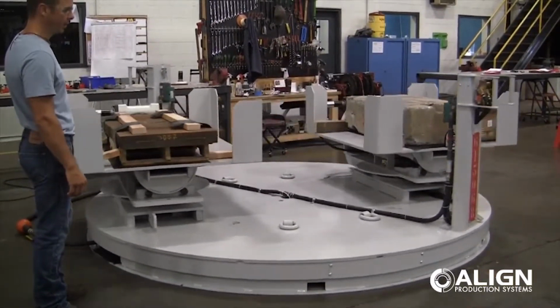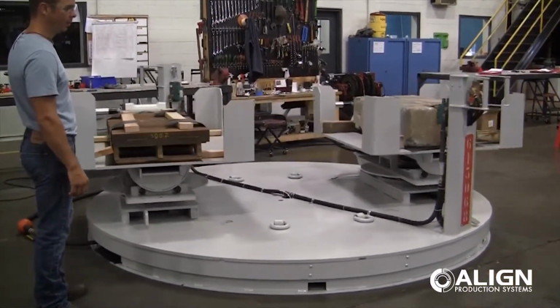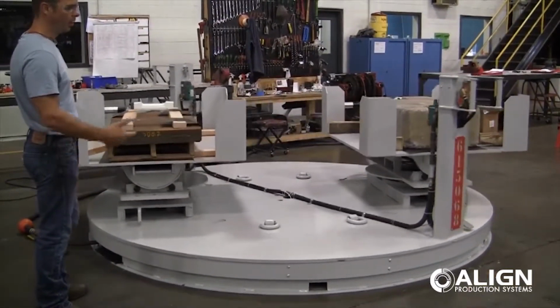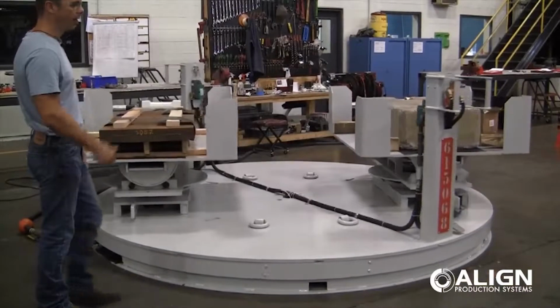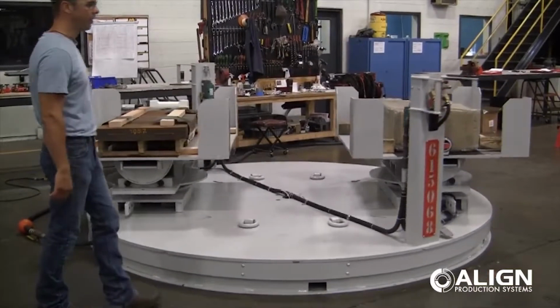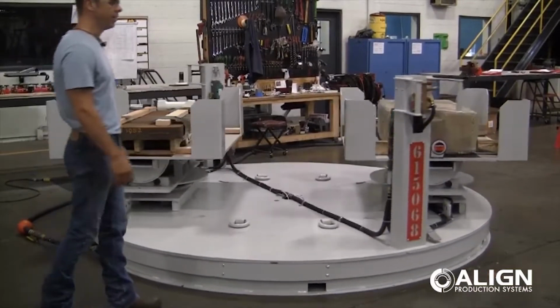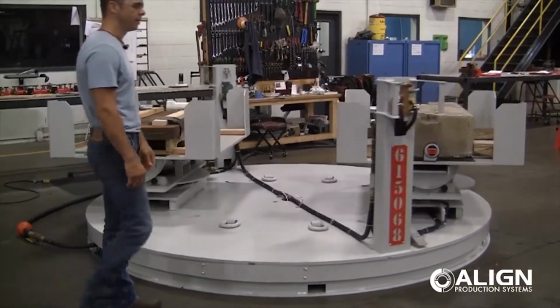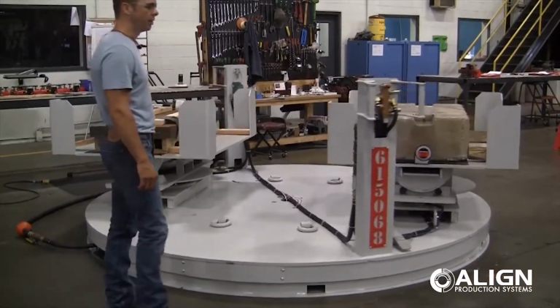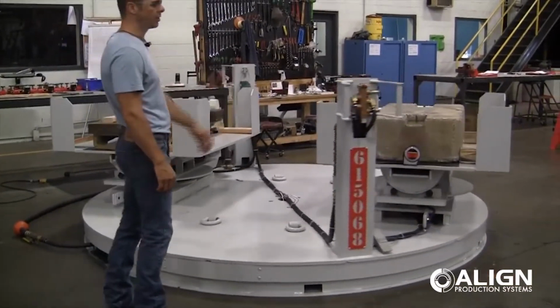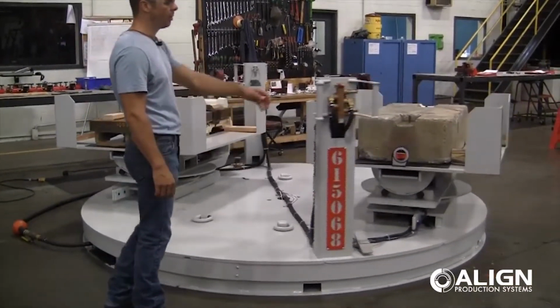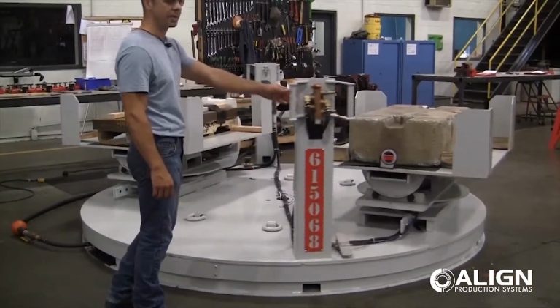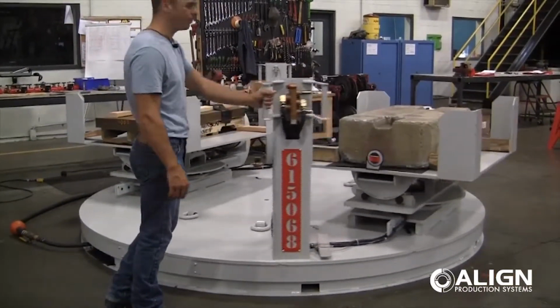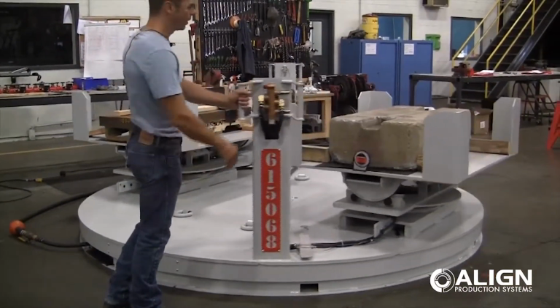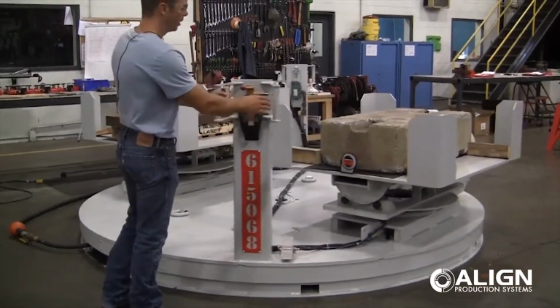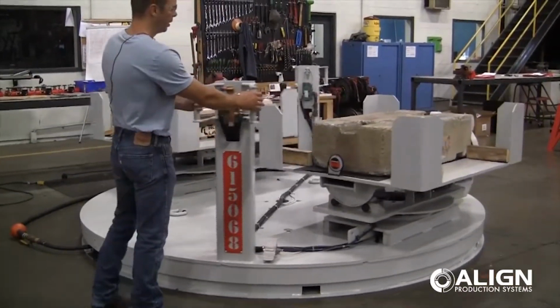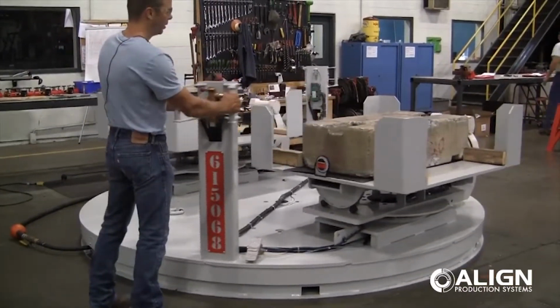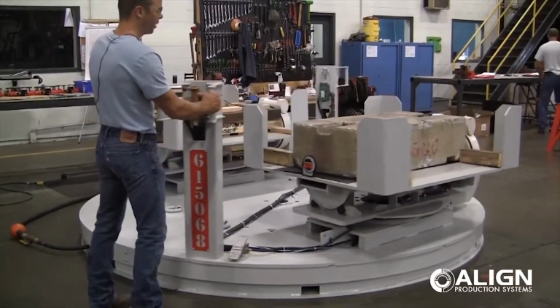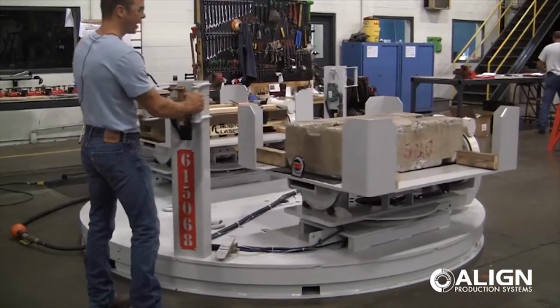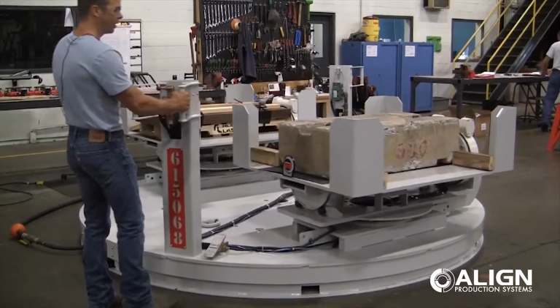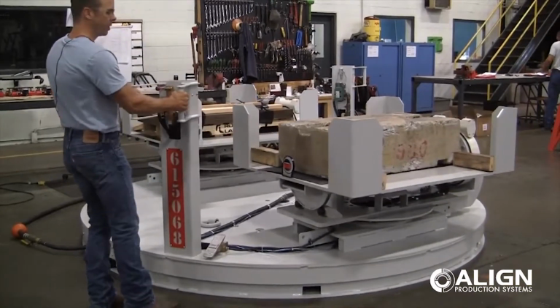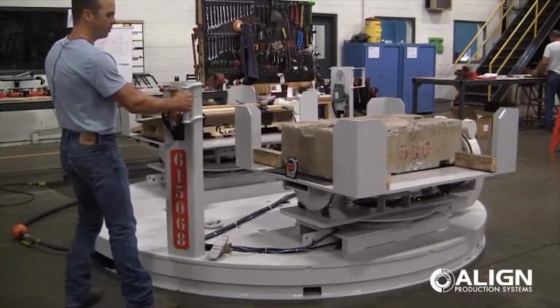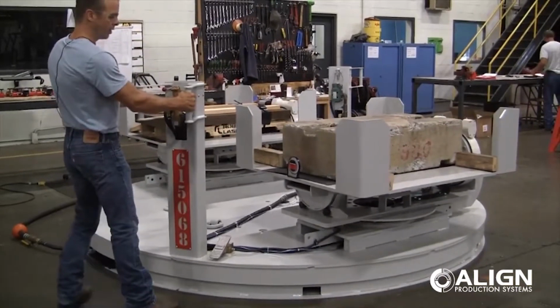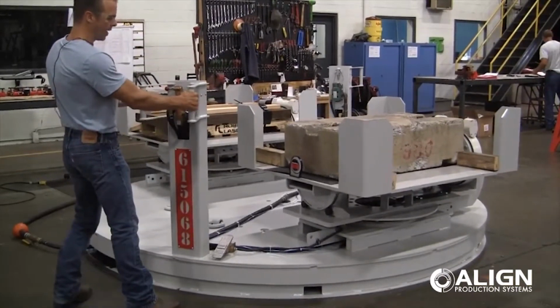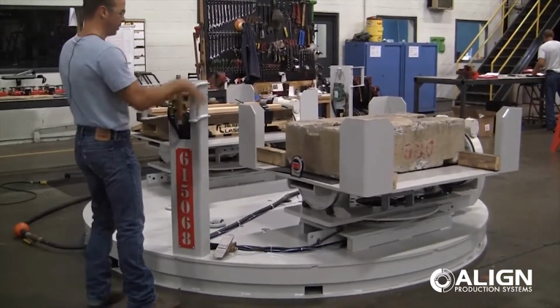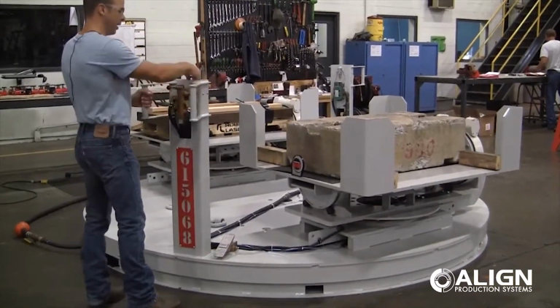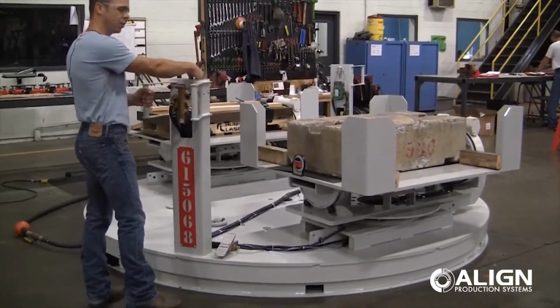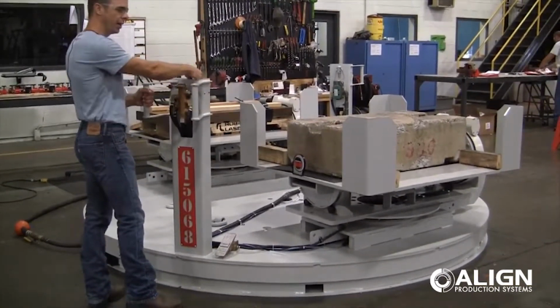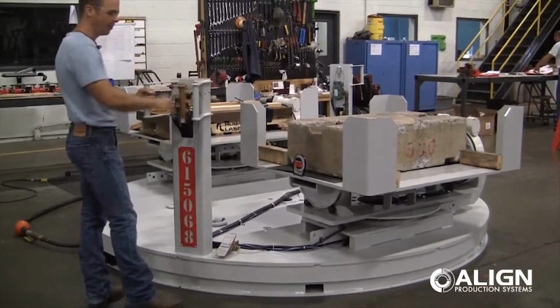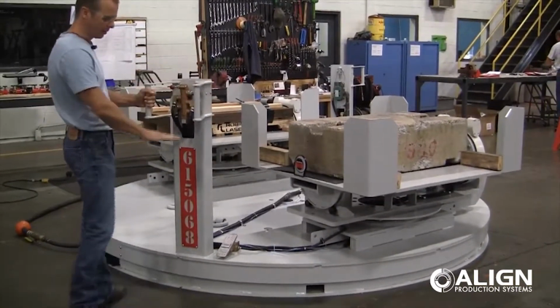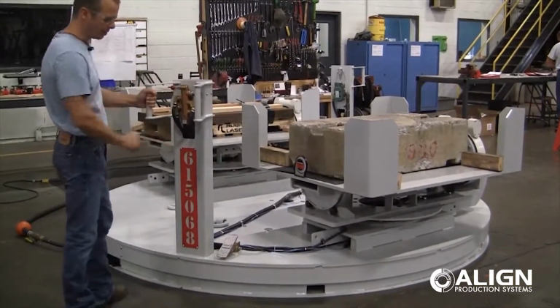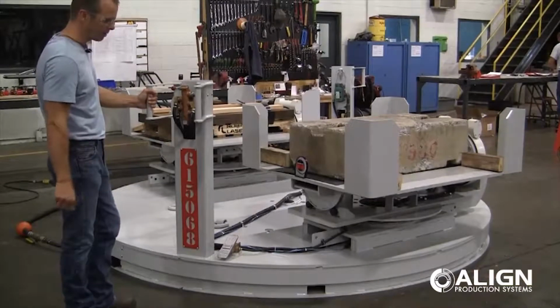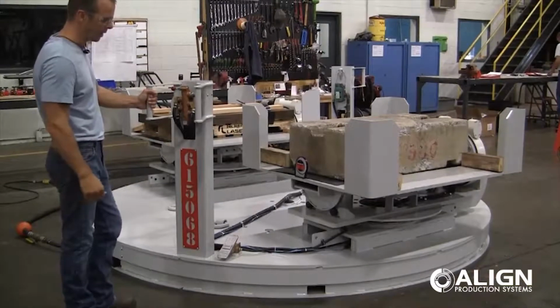As you can see, it just keeps floating on air by itself. It will go 180 degrees. There's an internal bumper stop in this table to stop it at the position. So there it's stopped. And now I can just shut the air off — the table settles back down.